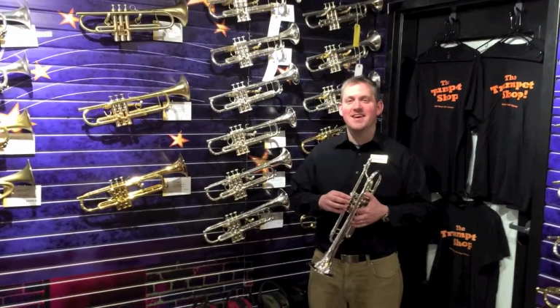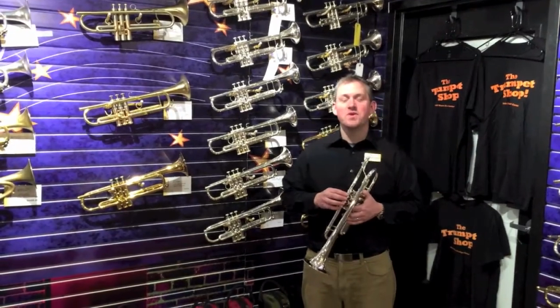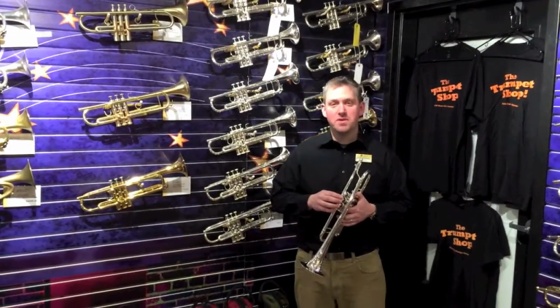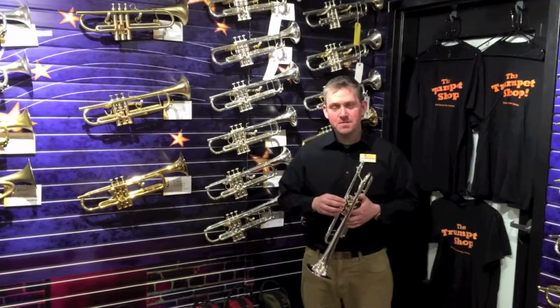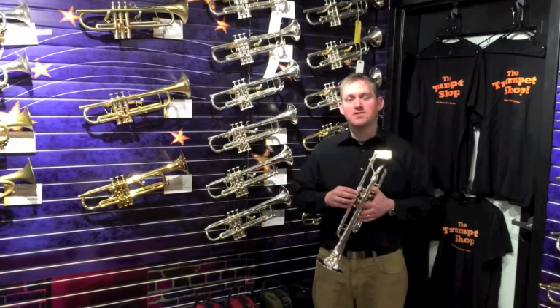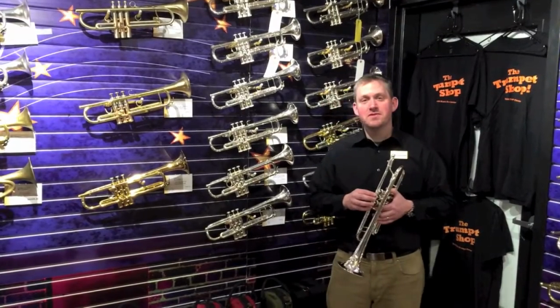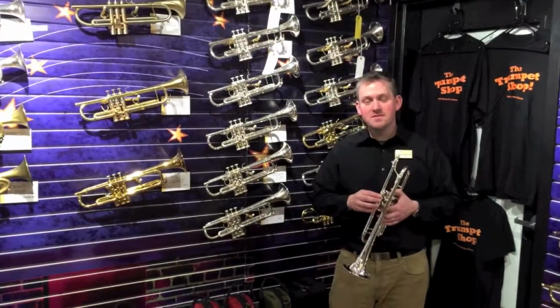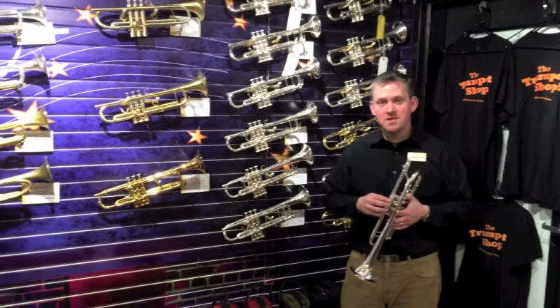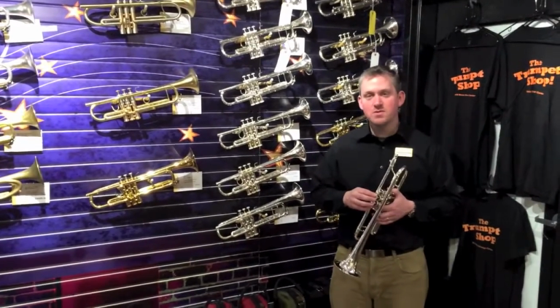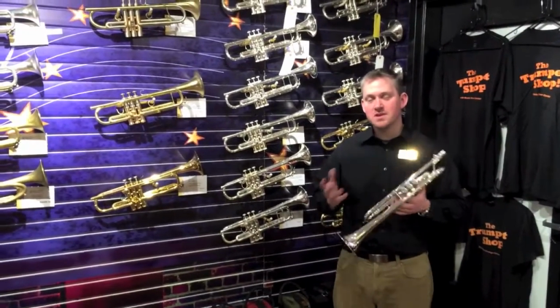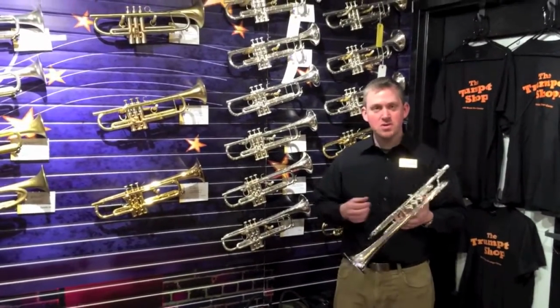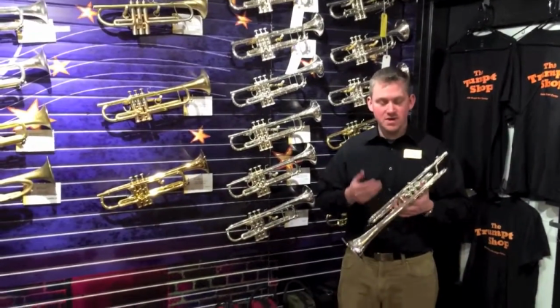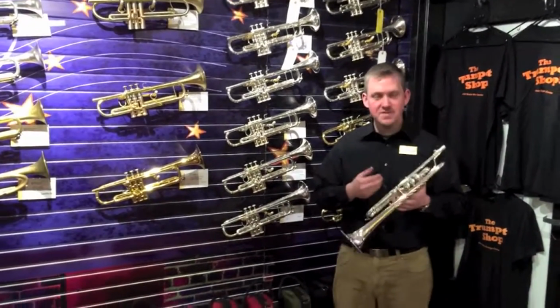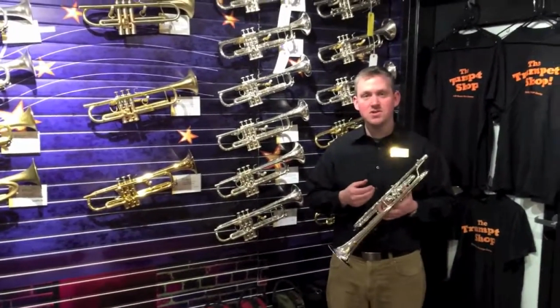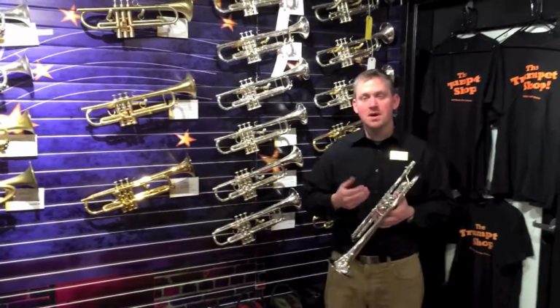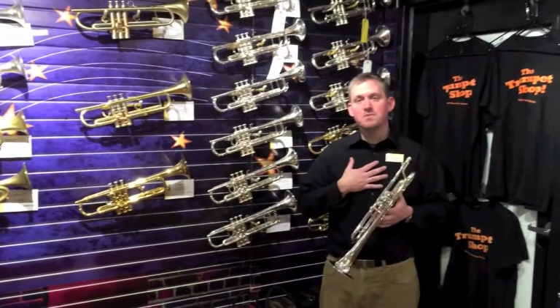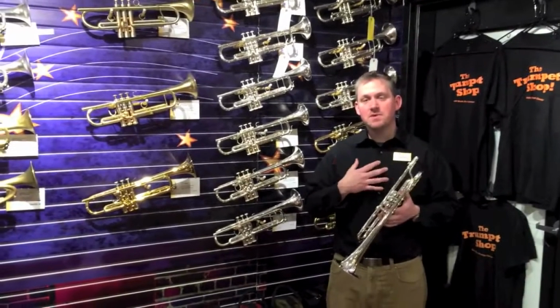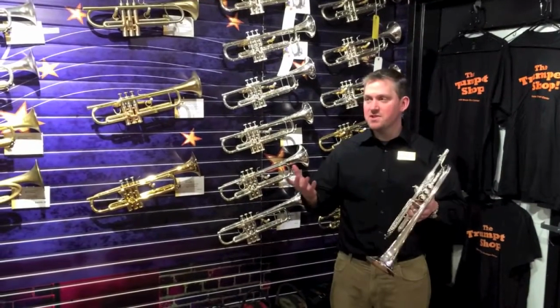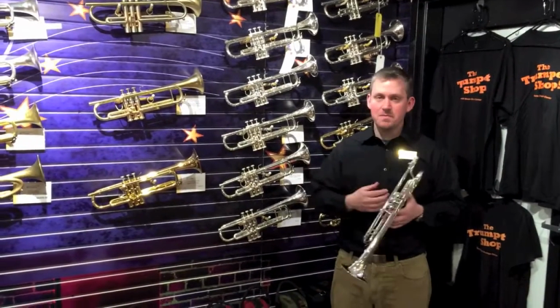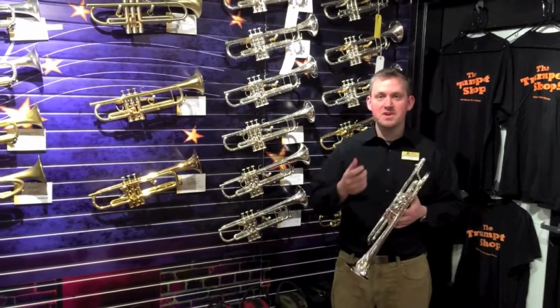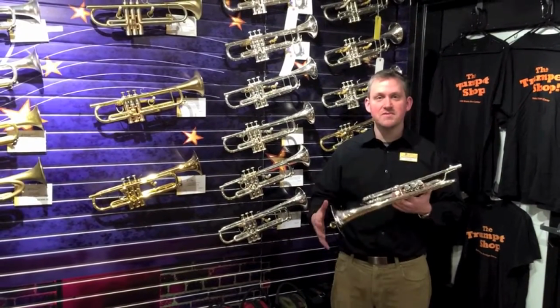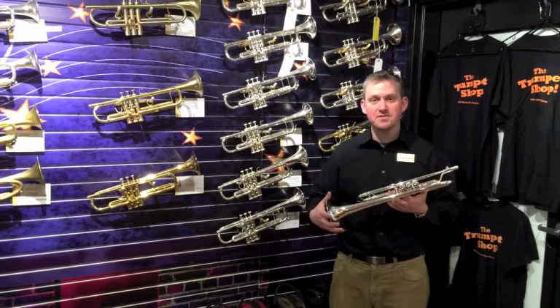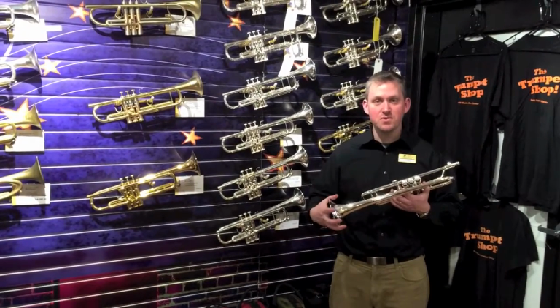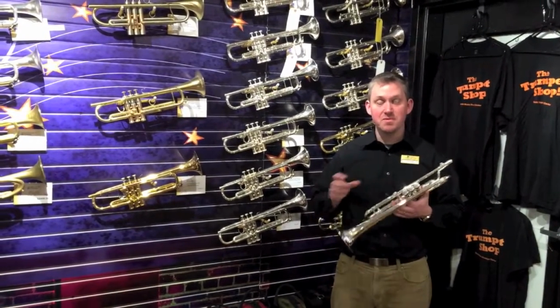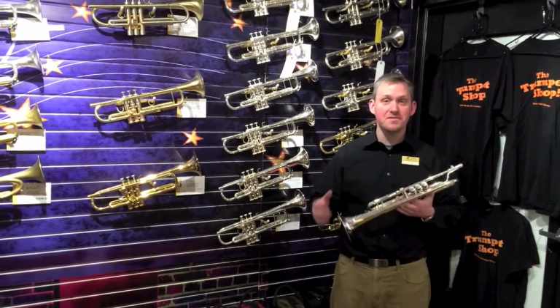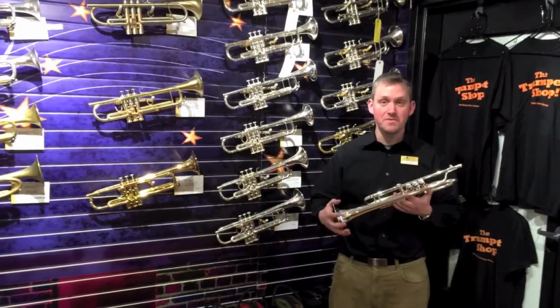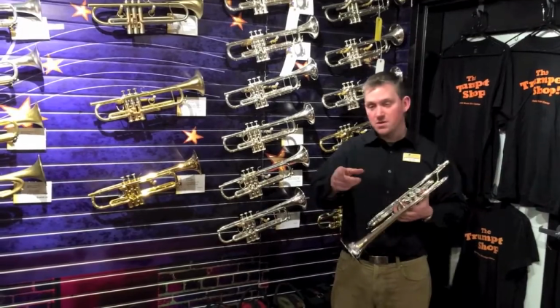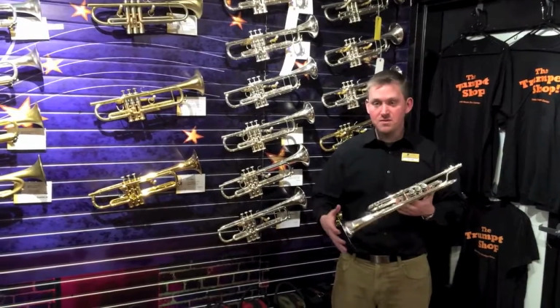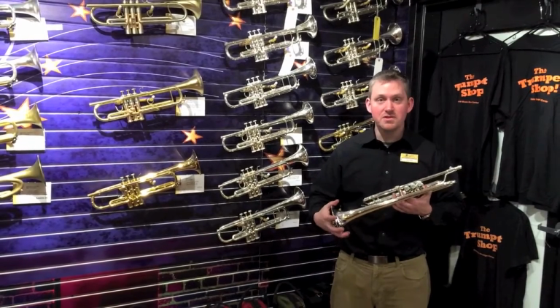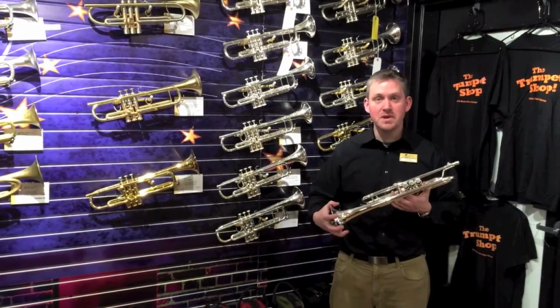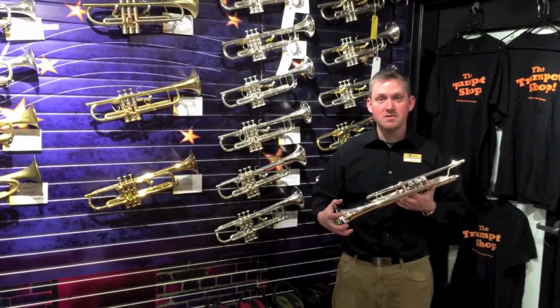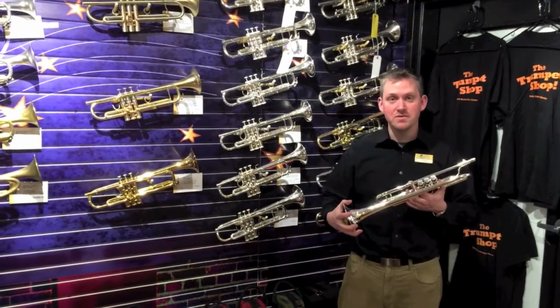Hi guys, welcome to the Trumpet Shop at Schmidt Music in Brooklyn Center, Minnesota. We're going to take another tour today of the Adams A2. My name is Mark Bobnick and I manage the shop here. Please get in touch if I can answer any other questions or play any other samples for you. We're going to head over to the Trumpet Peg here and take a look at this one.